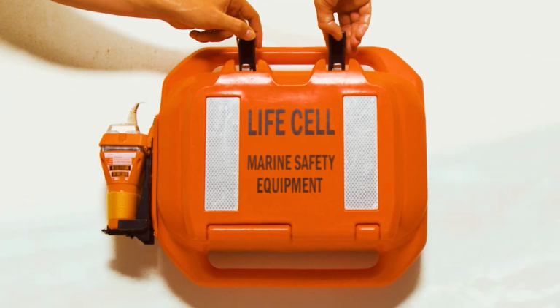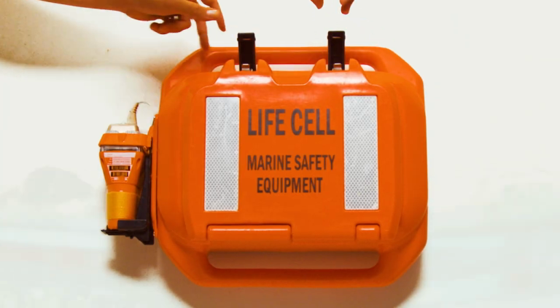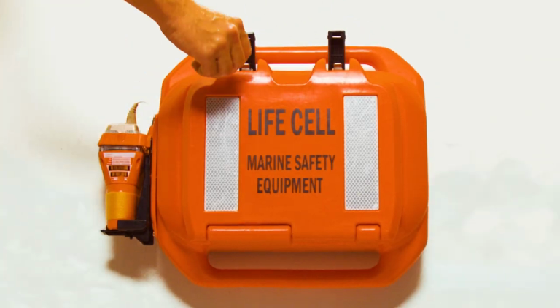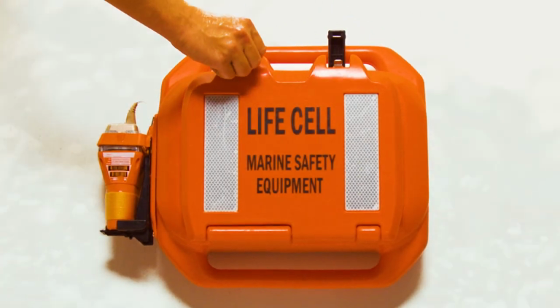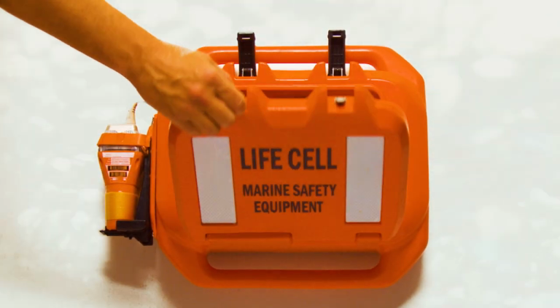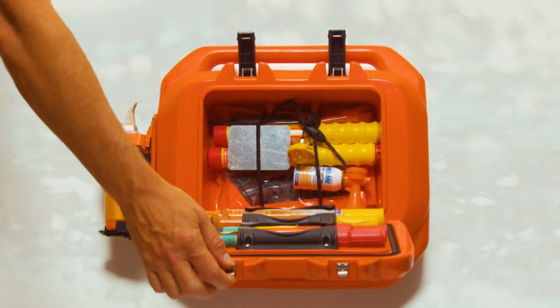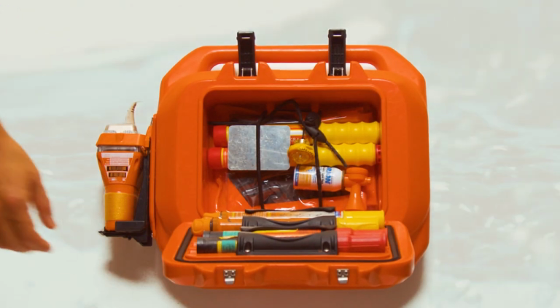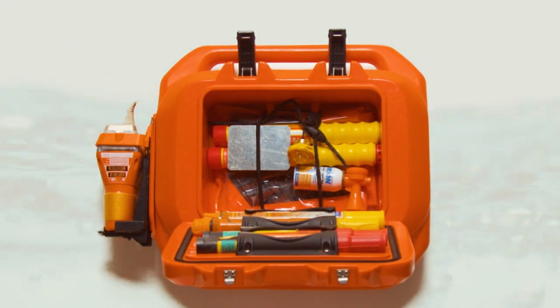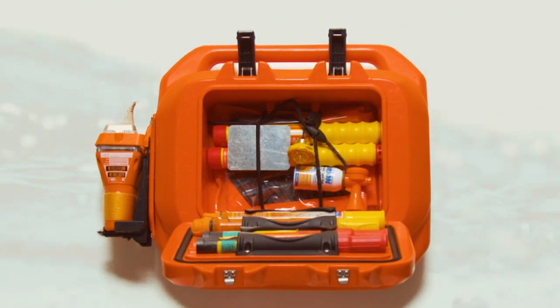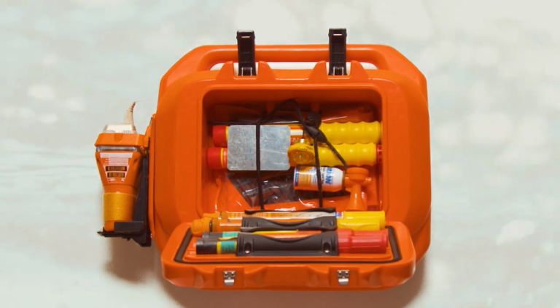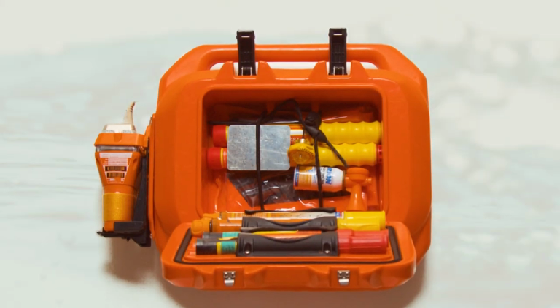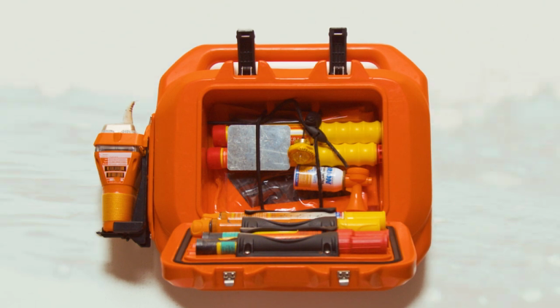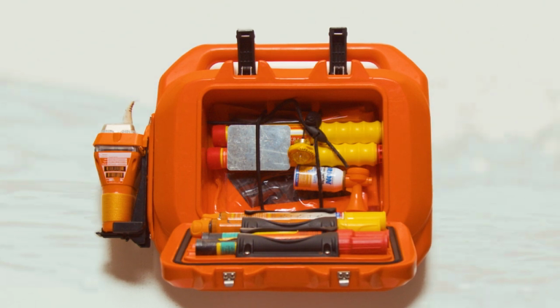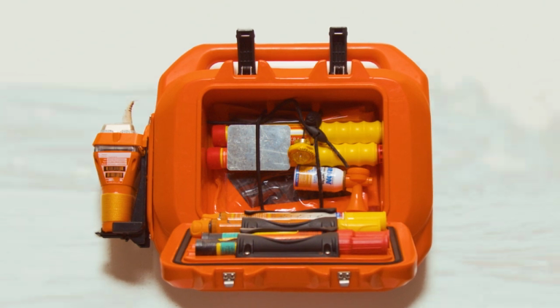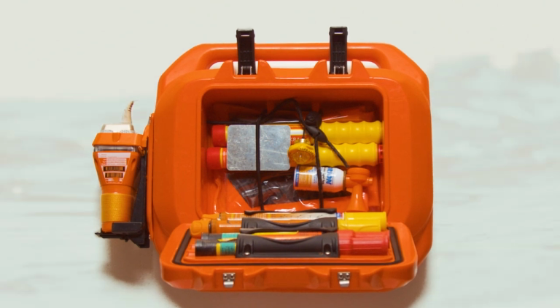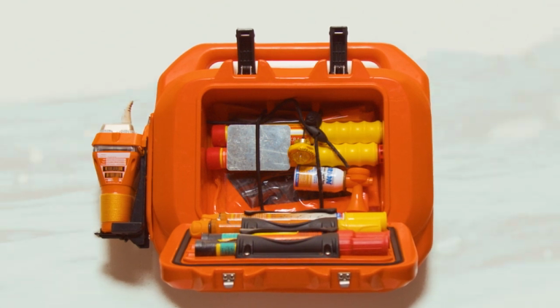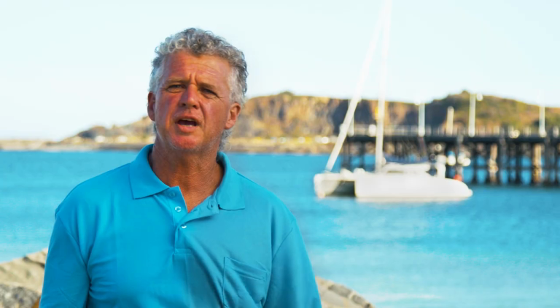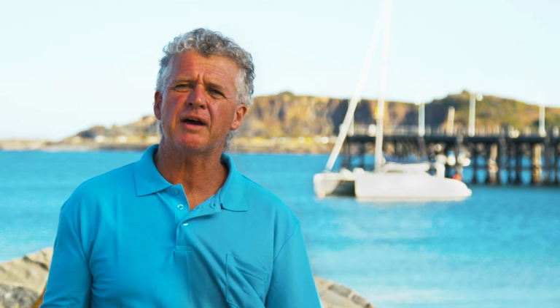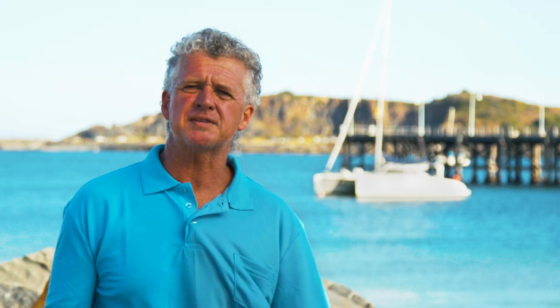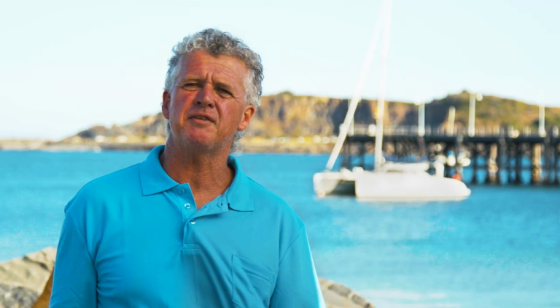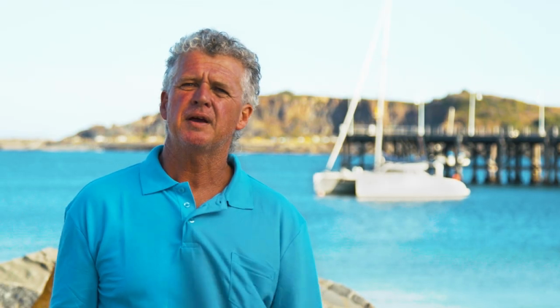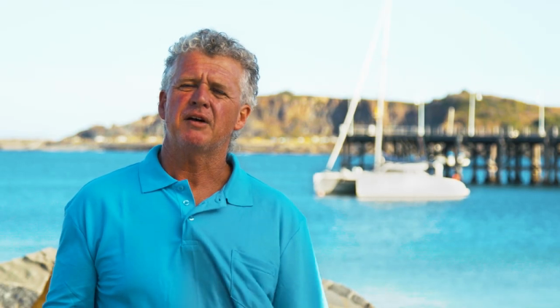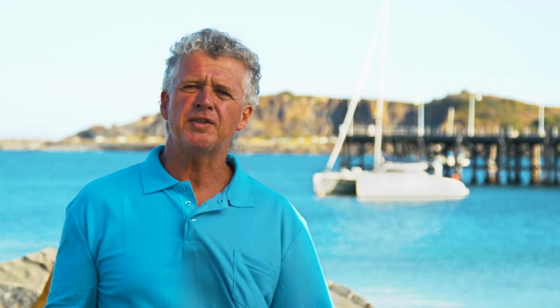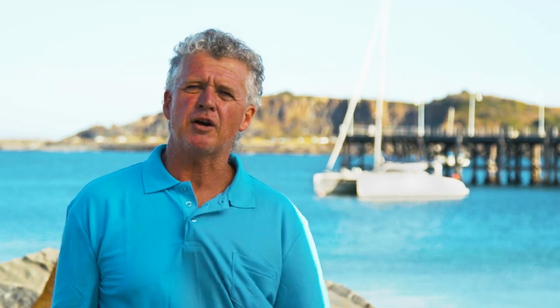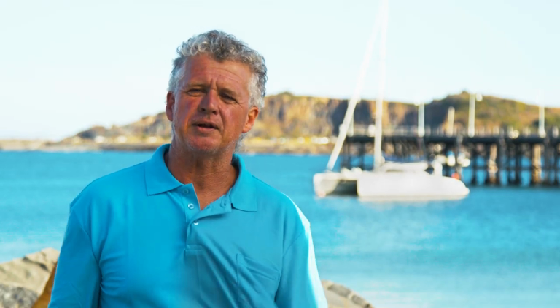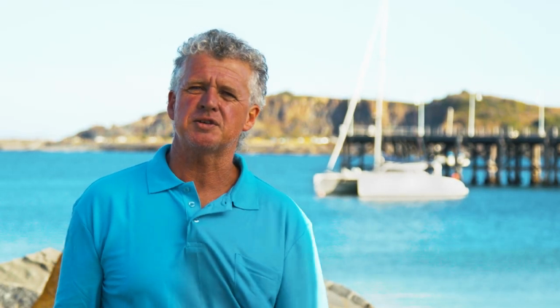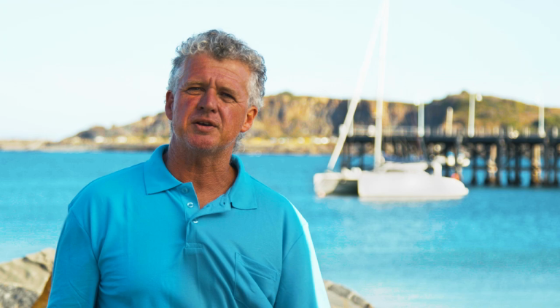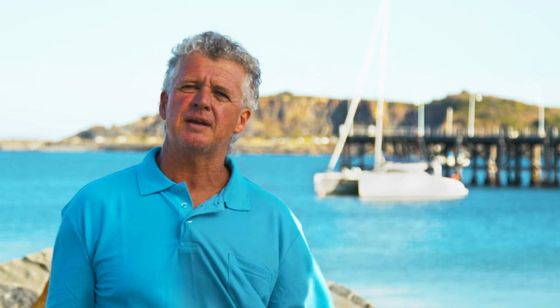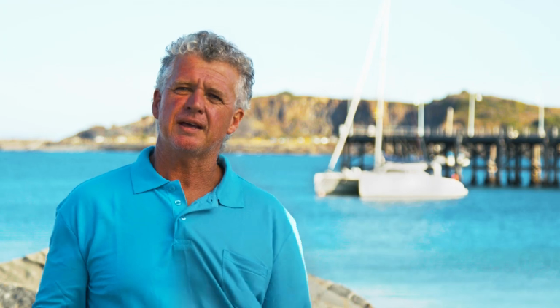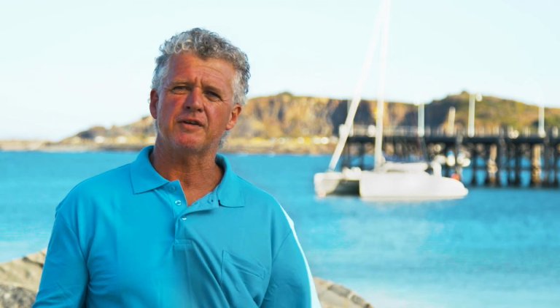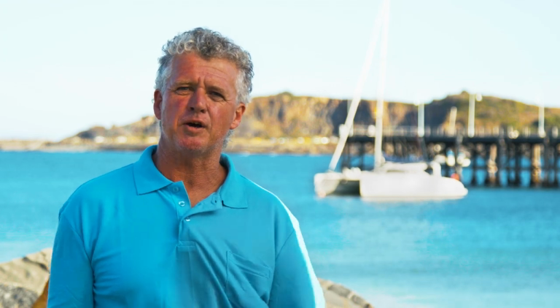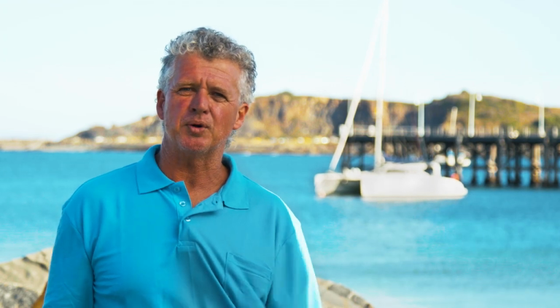The LifeCell stores all mandatory safety equipment and allows room for additional personal items. Keep your loved ones safe, avoid that life-threatening situation — get a LifeCell on board.